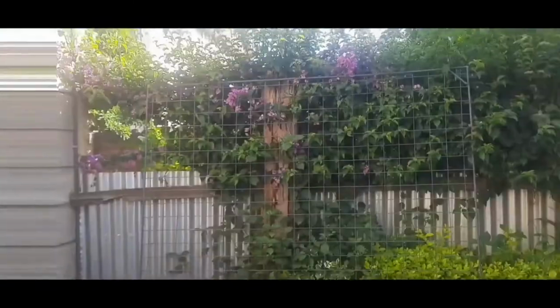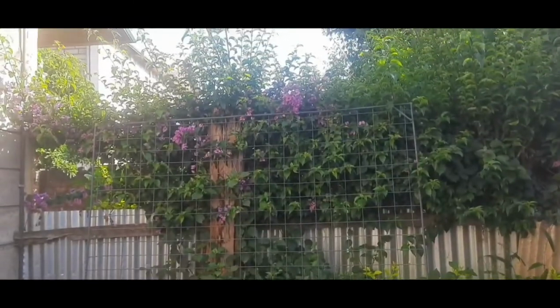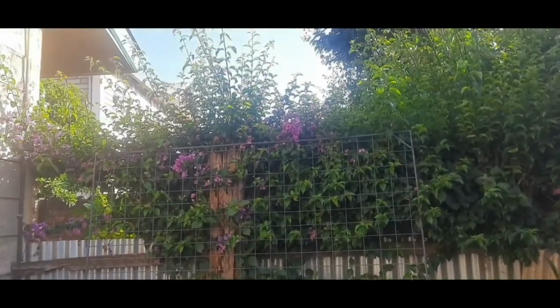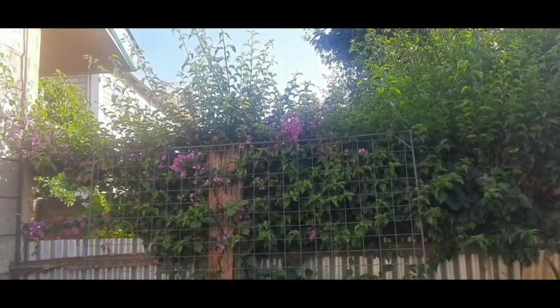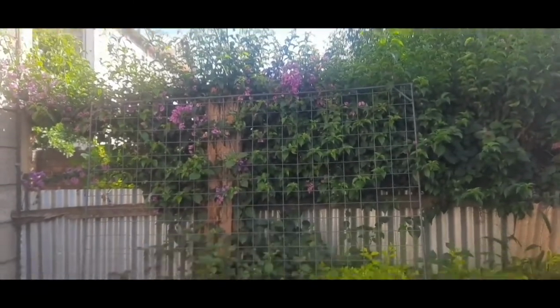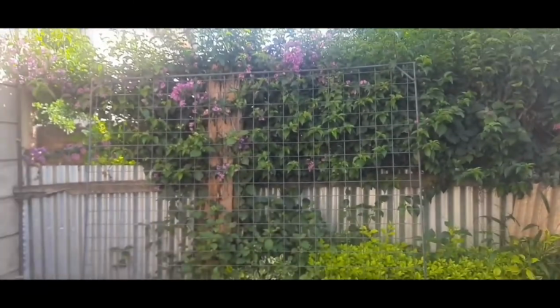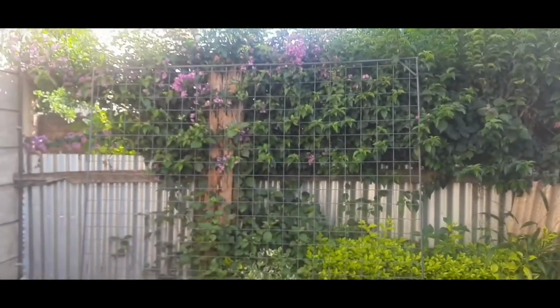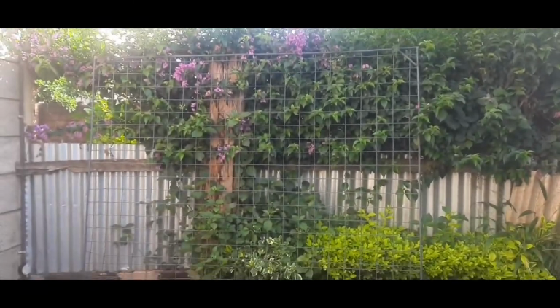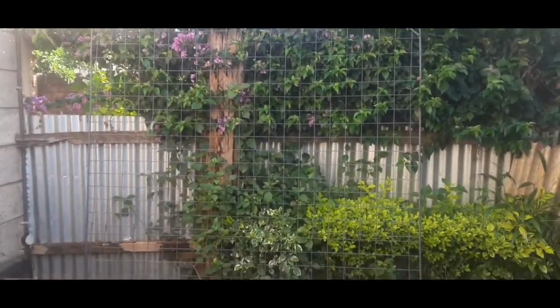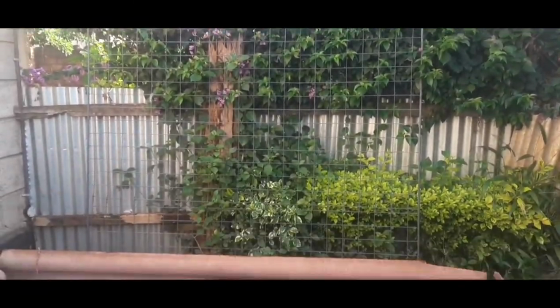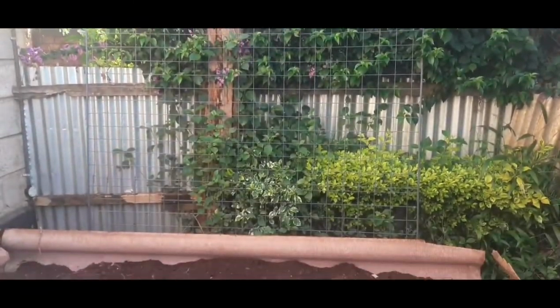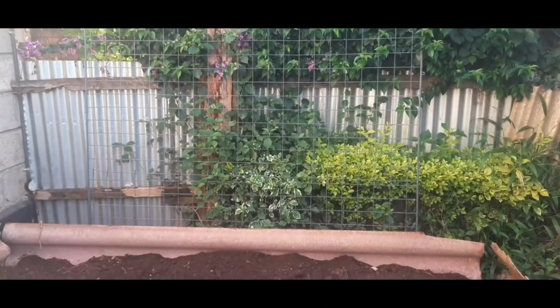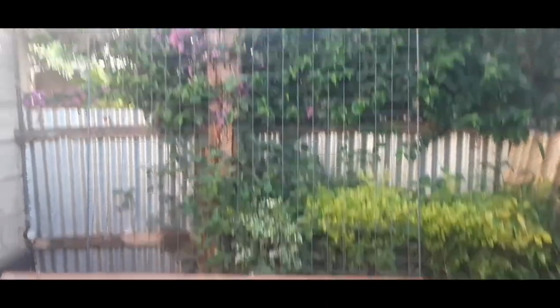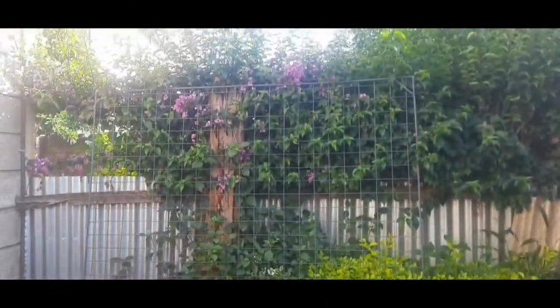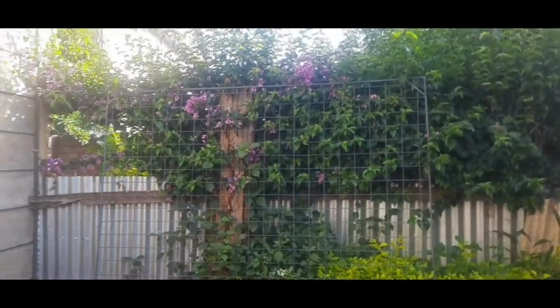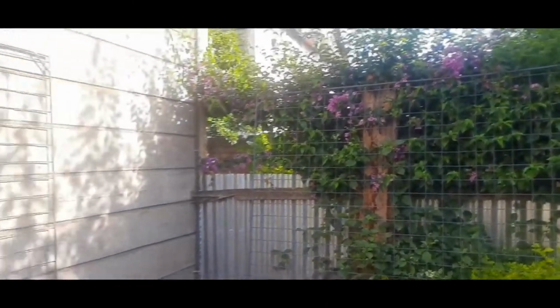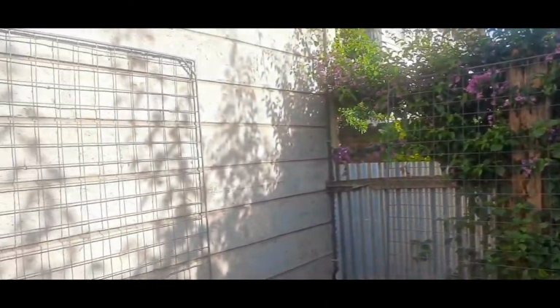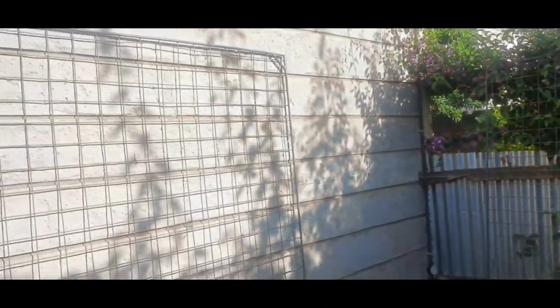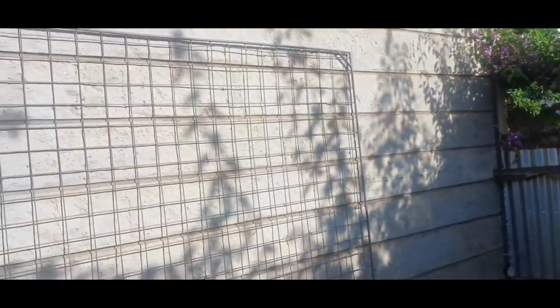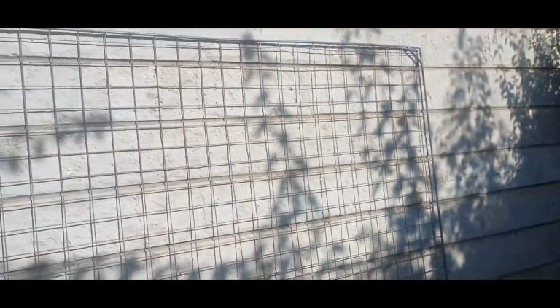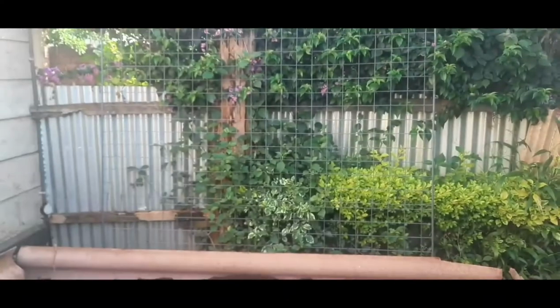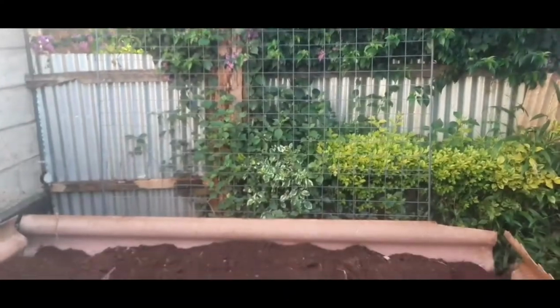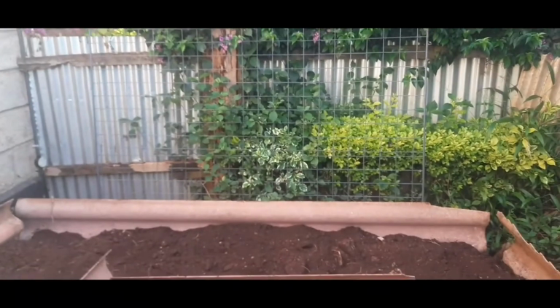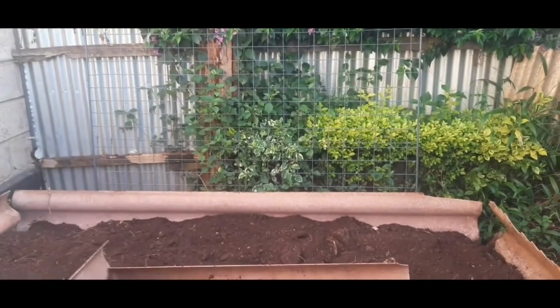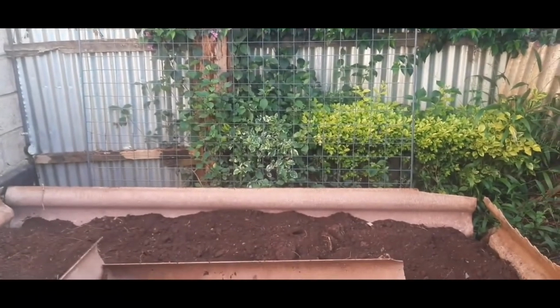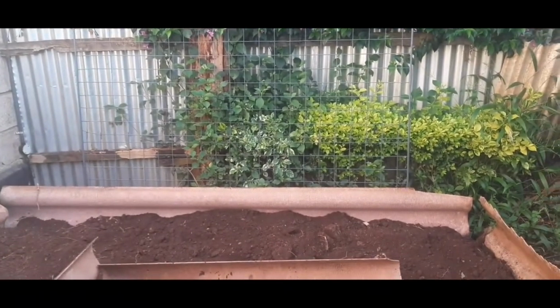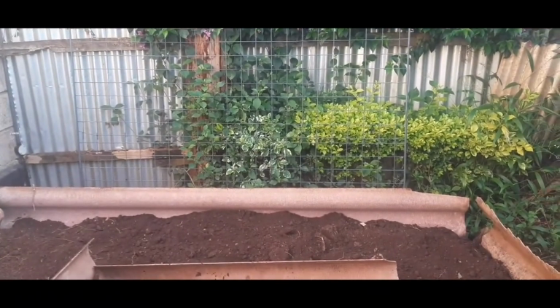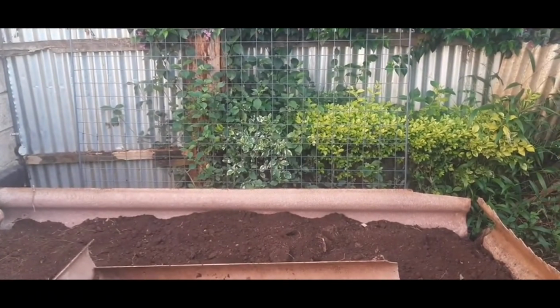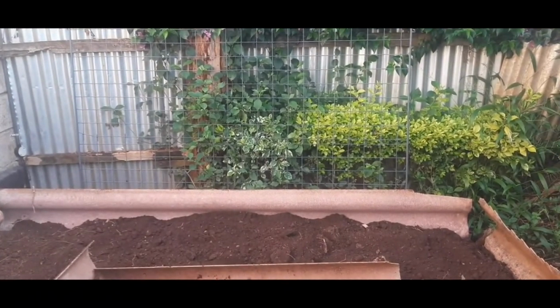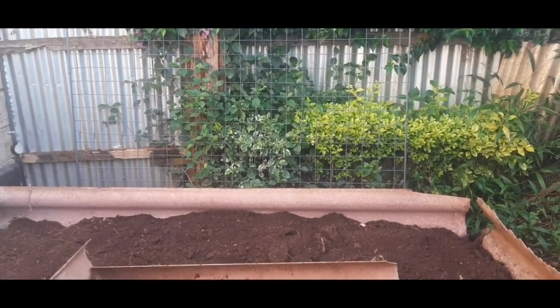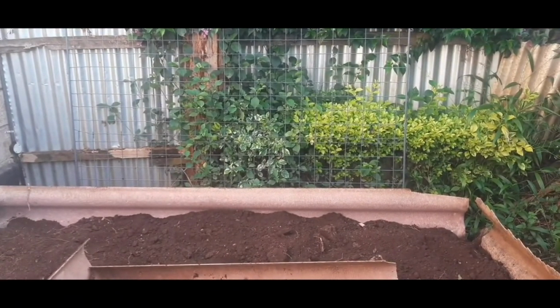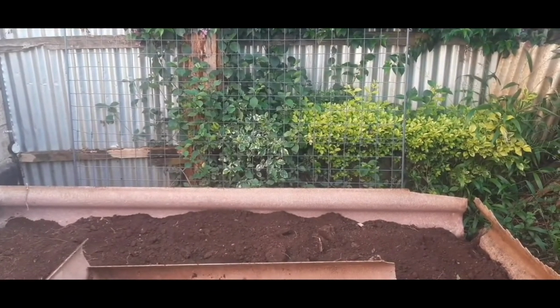As you can see, there's this mesh structure thingy there and there's this other one here. We're going to put them inside the beds and then we'll cross it to planting.